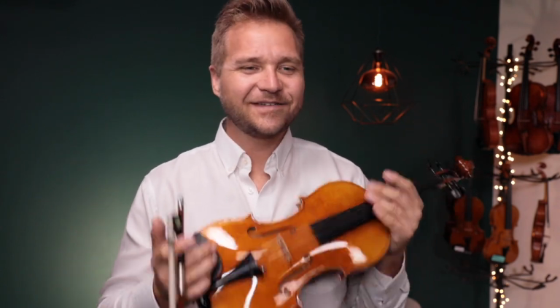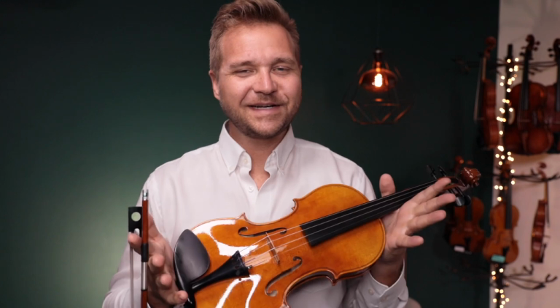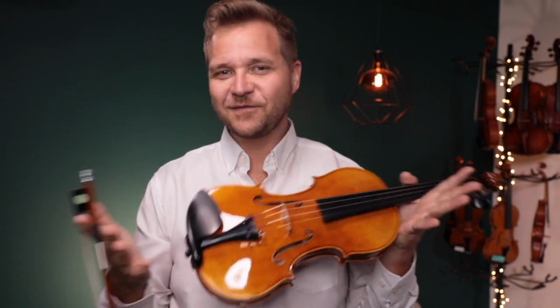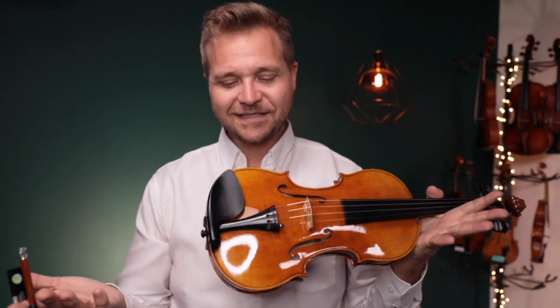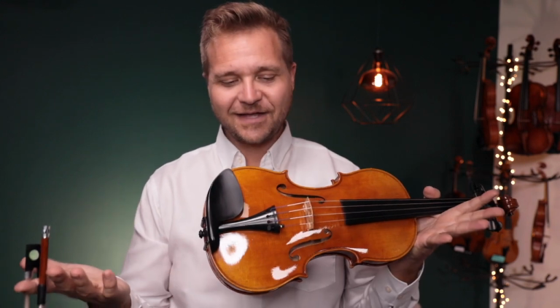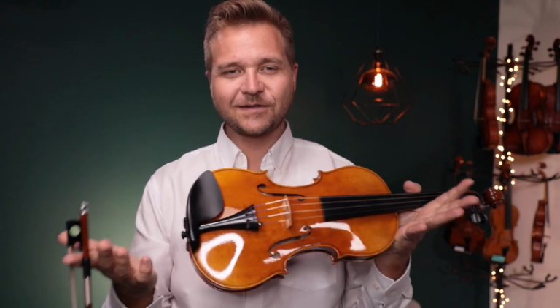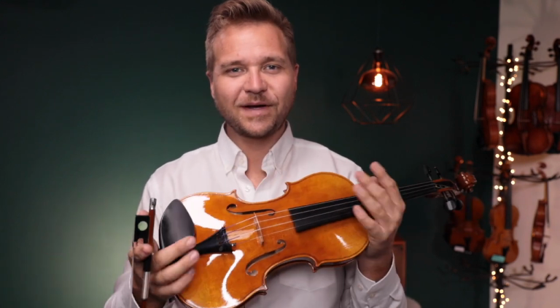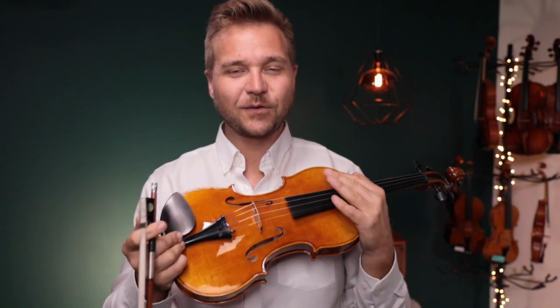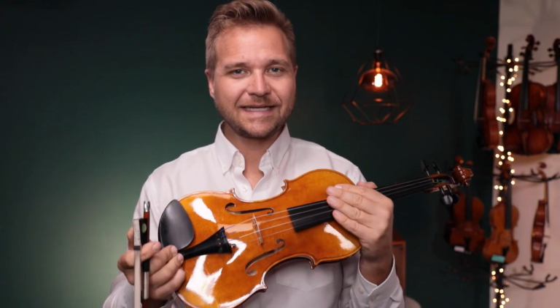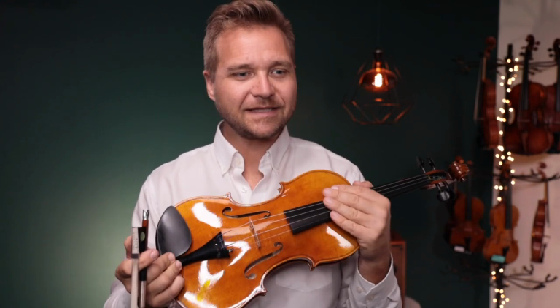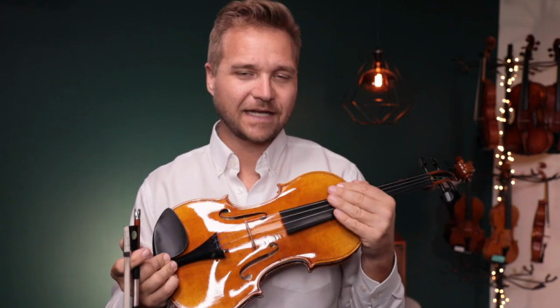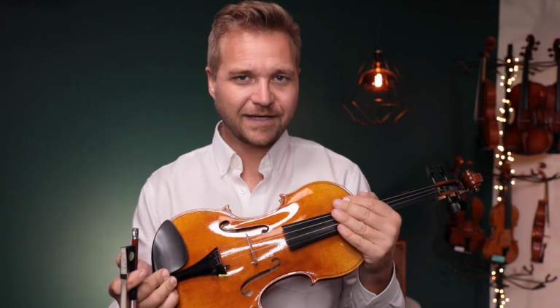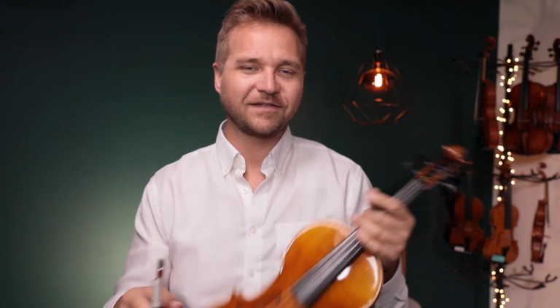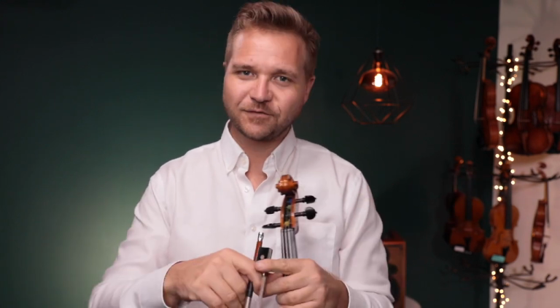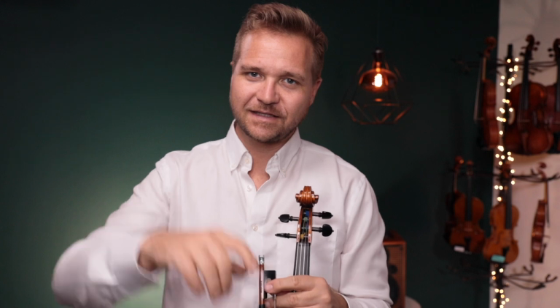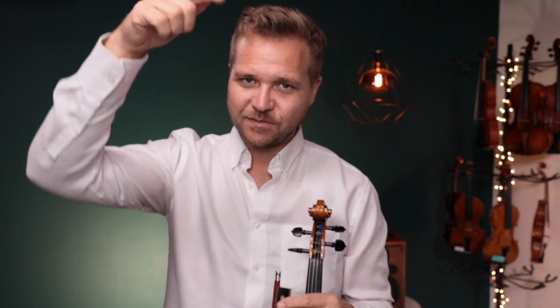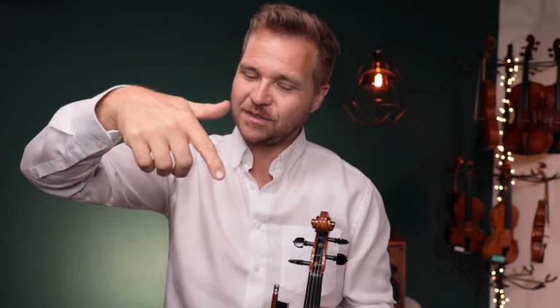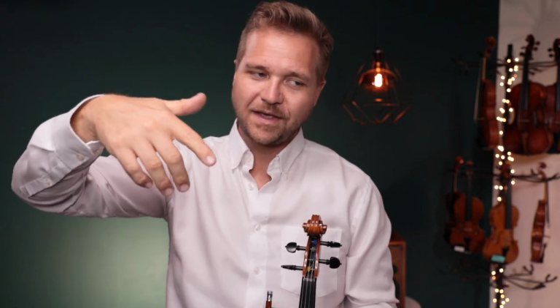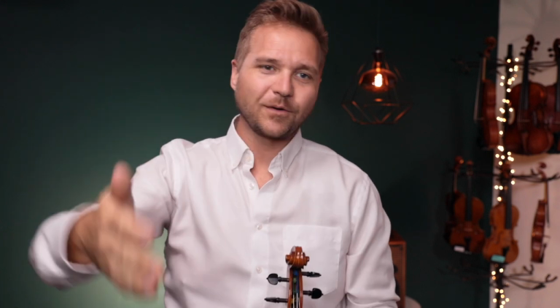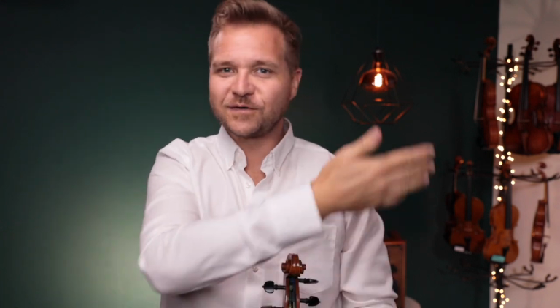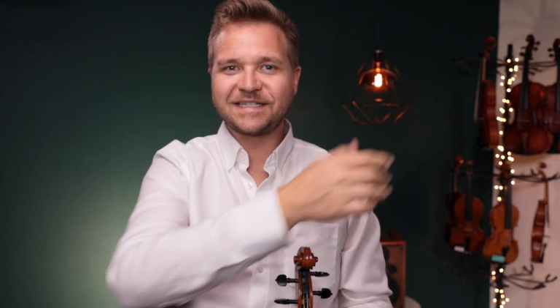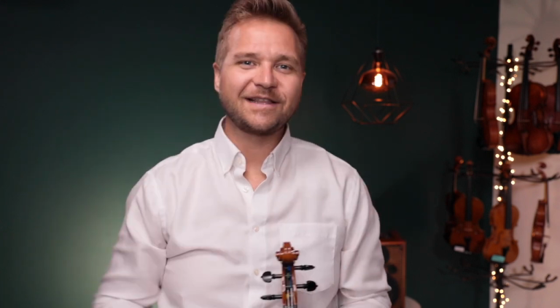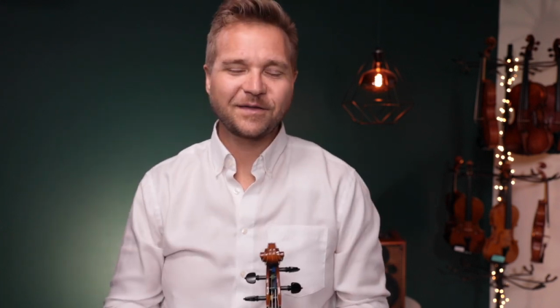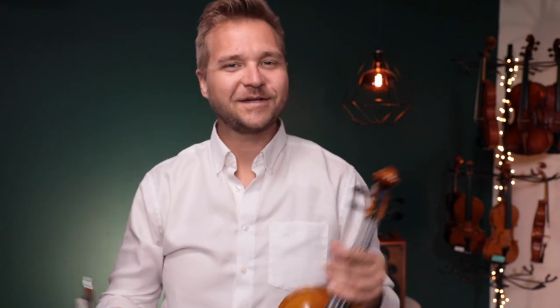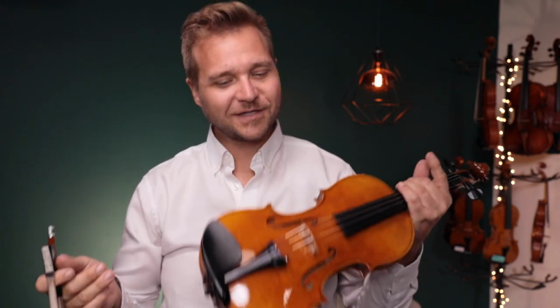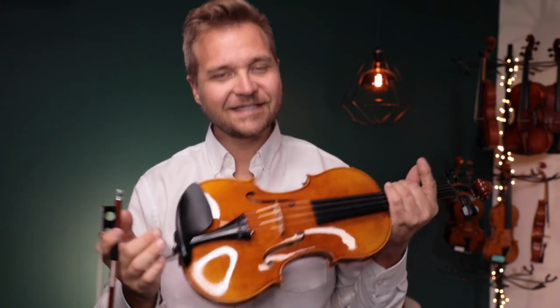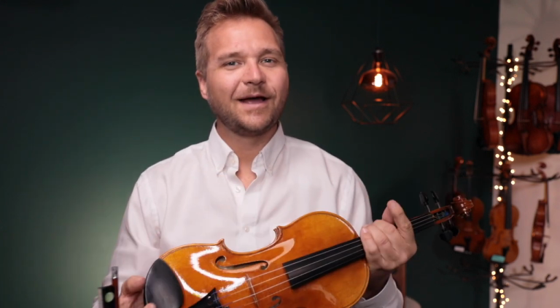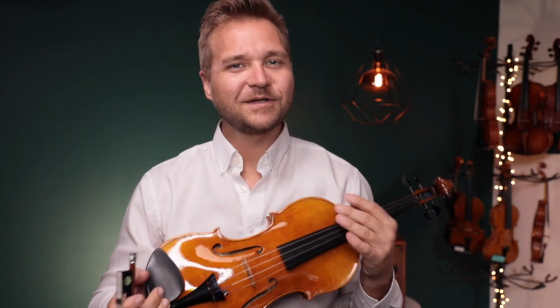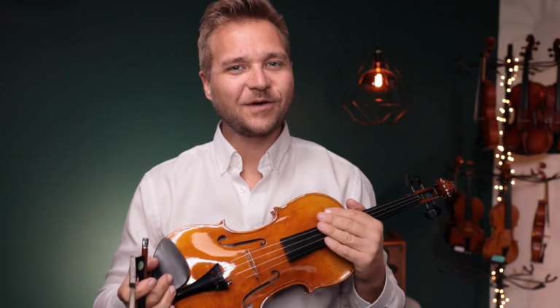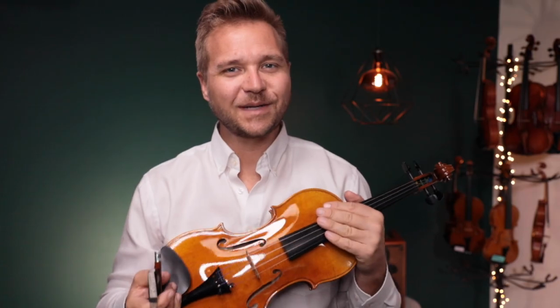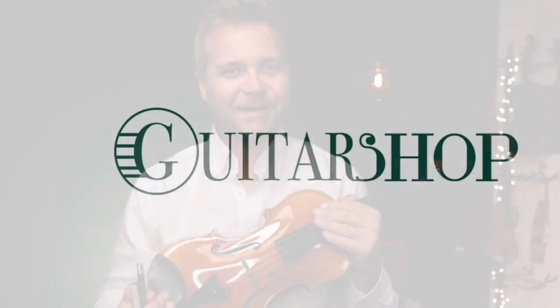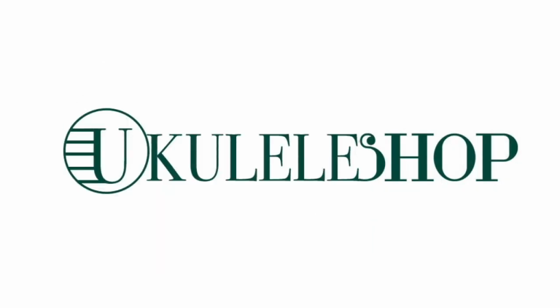For everybody else, if you're watching this and you'd like to learn more about the Holstein Bench Kanone, I've got a link for it in the description box below, or there's more information at the end of the video. Thanks so much for watching, we look forward to seeing you at FiddlerShop.com.